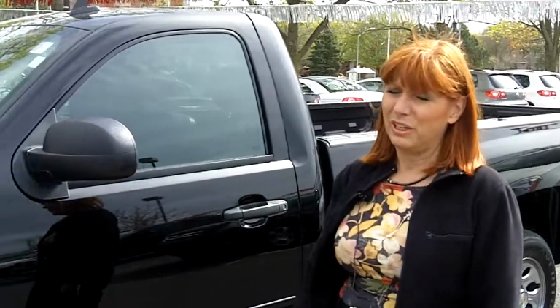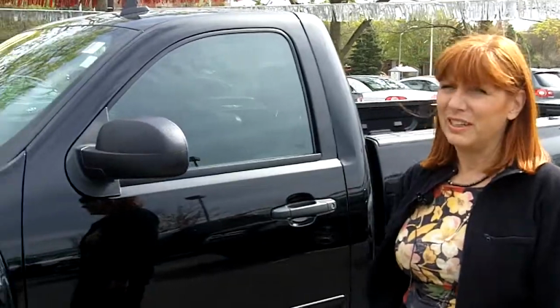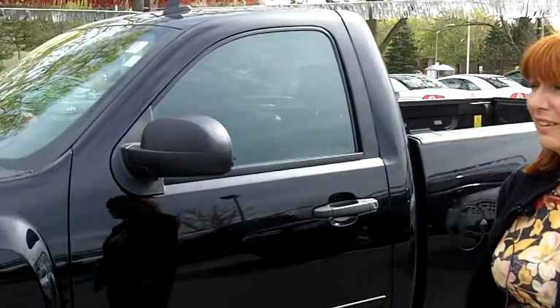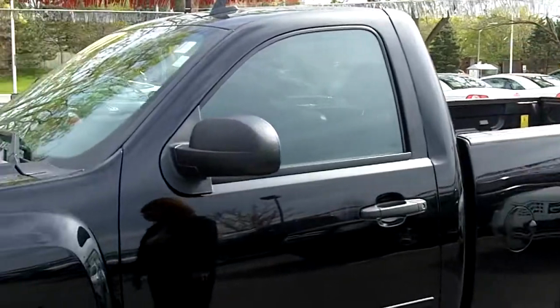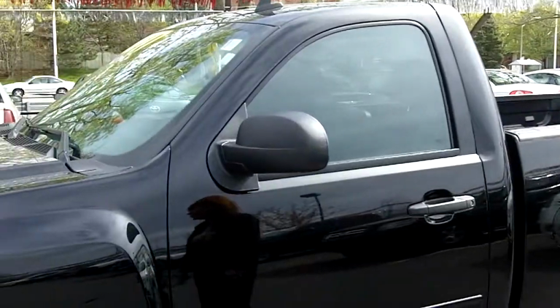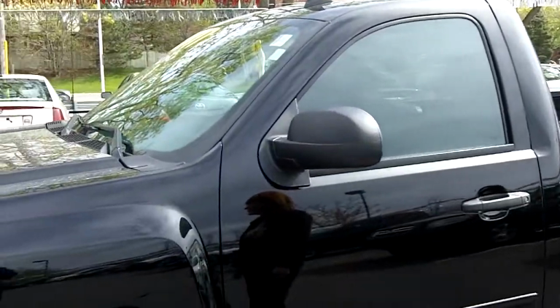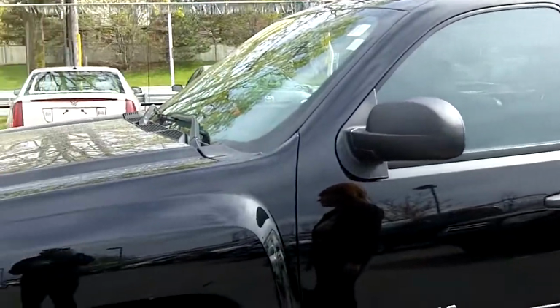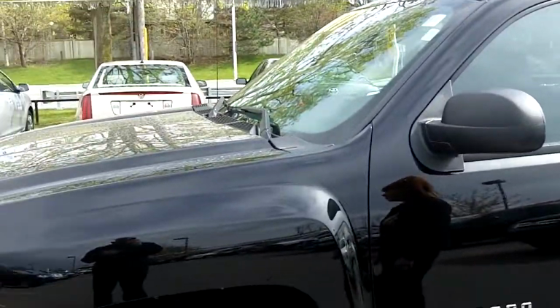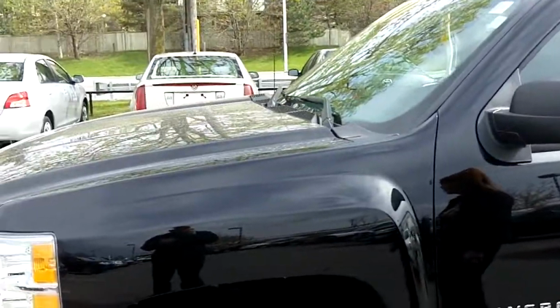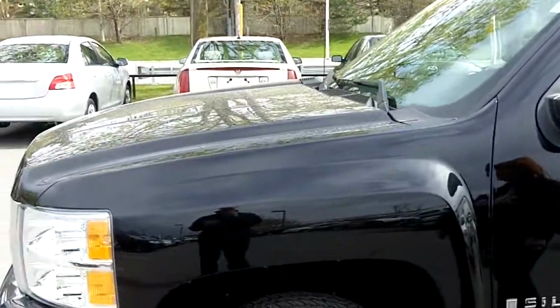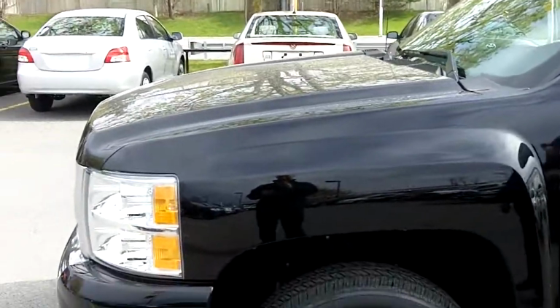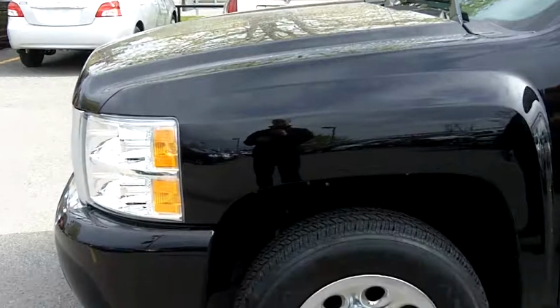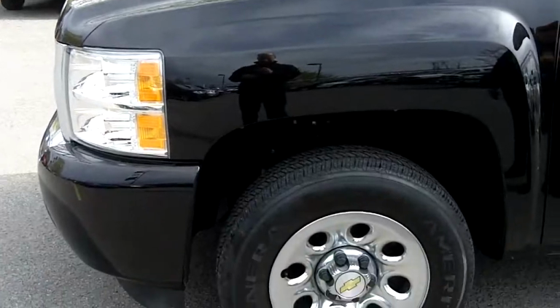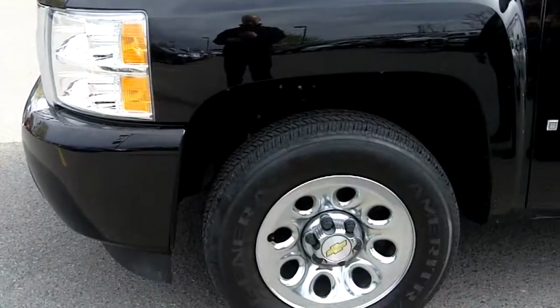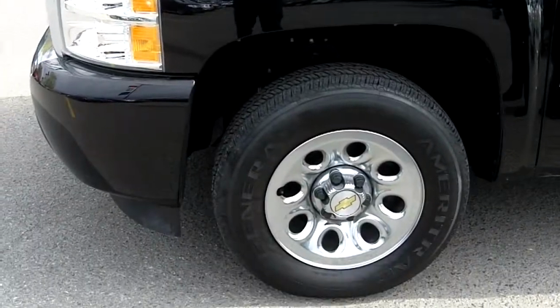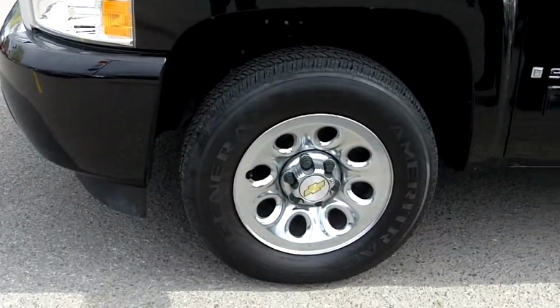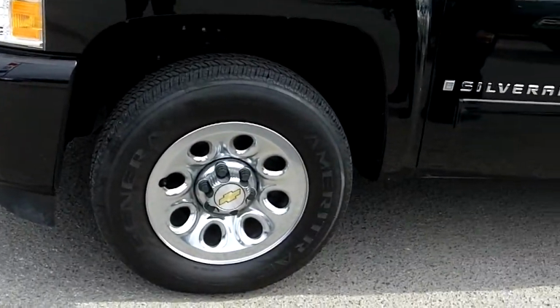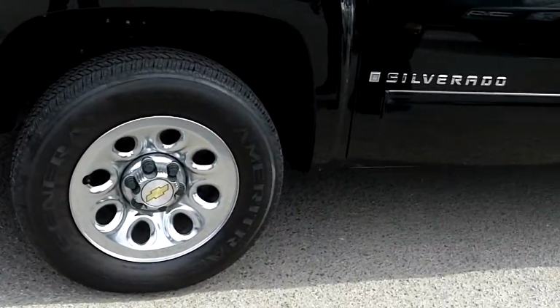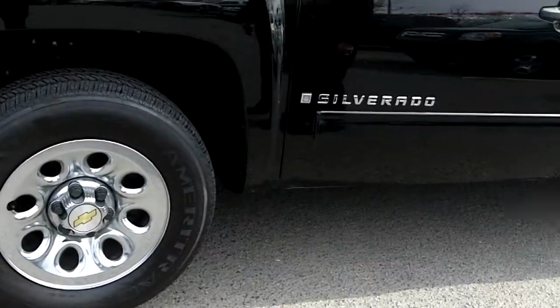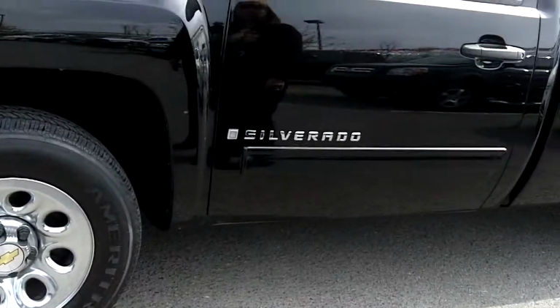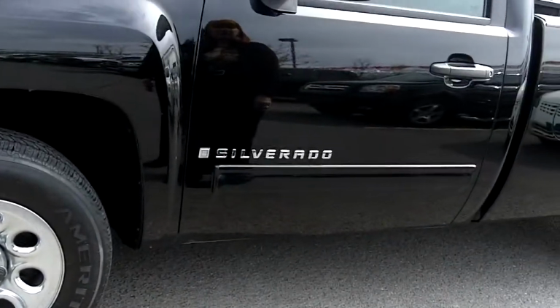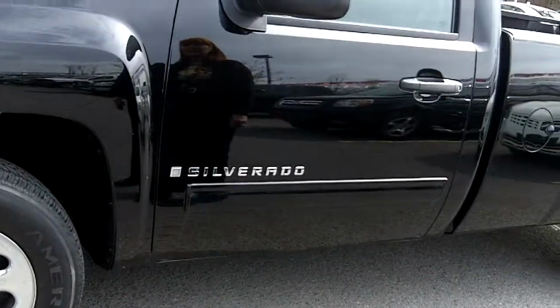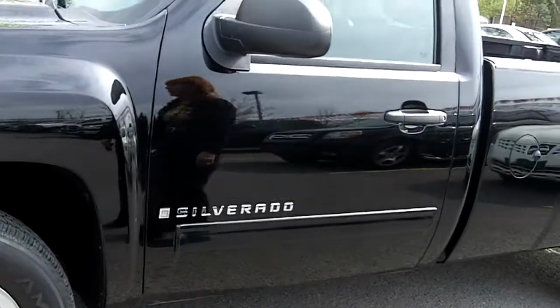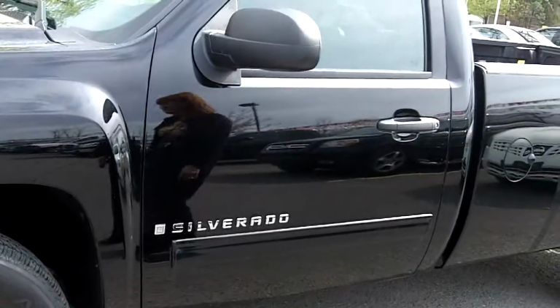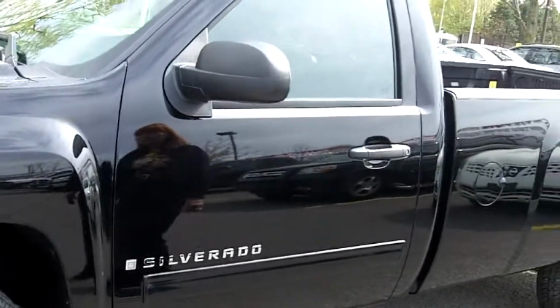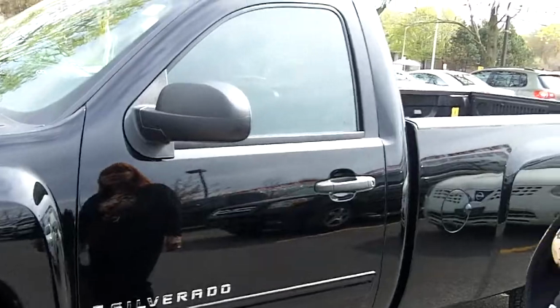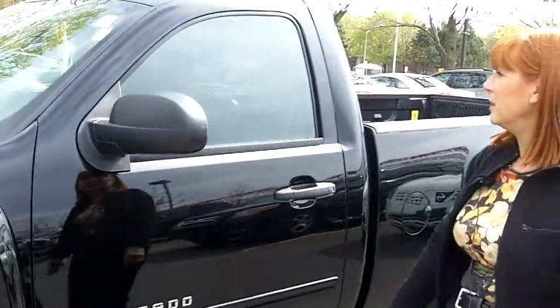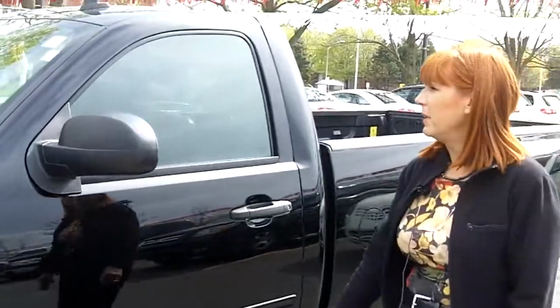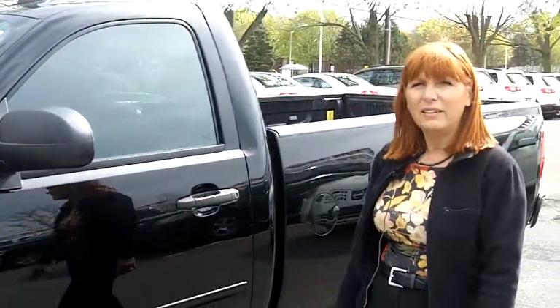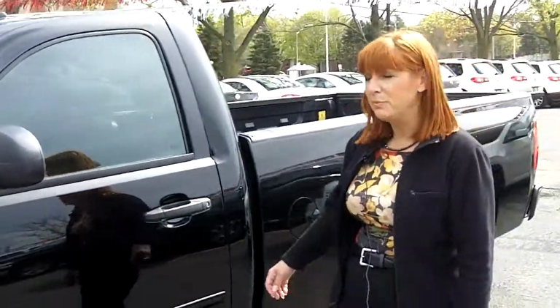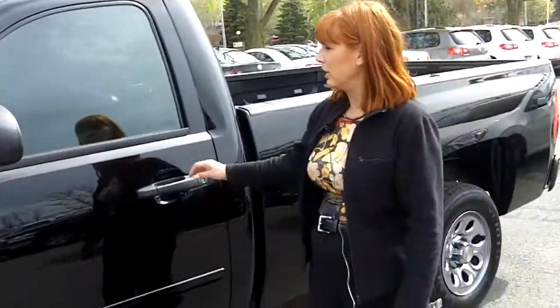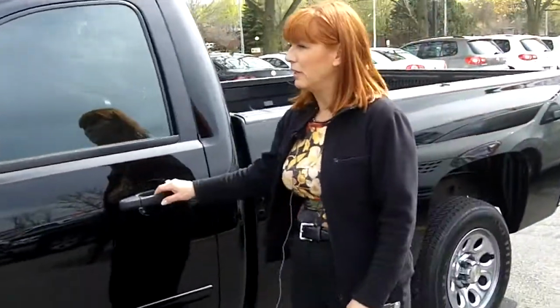It's a 2009, and there's only 19,000 kilometers on it. Very, very clean truck. It has the eight-cylinder engine in it, and it's the SLE model as well.